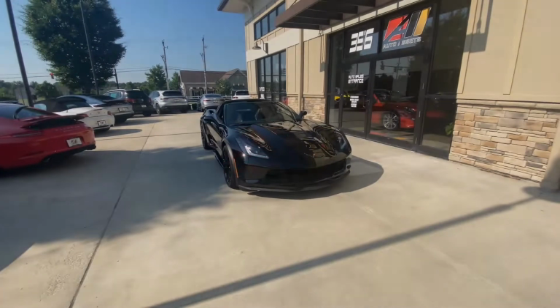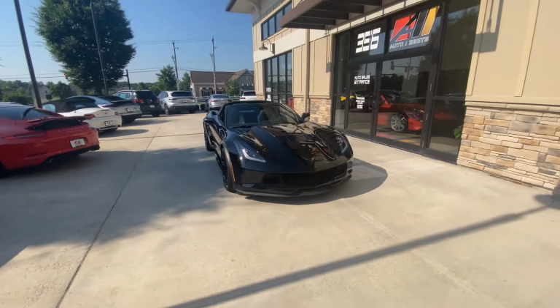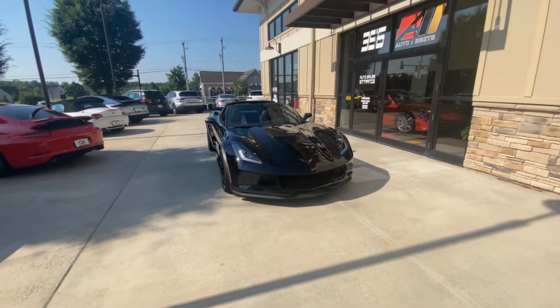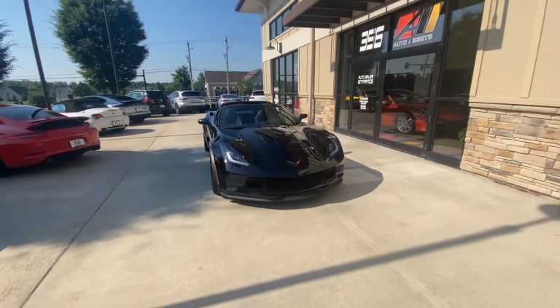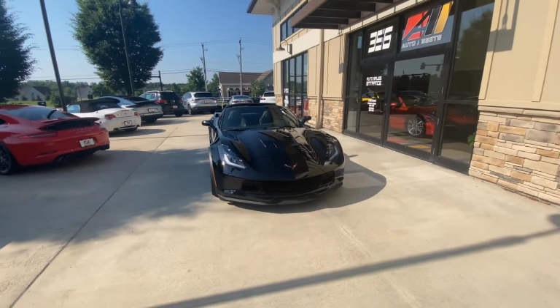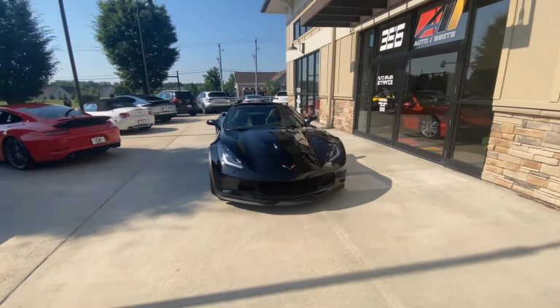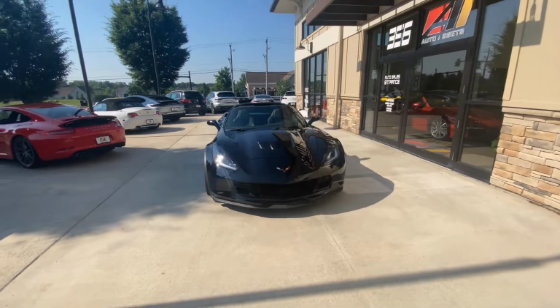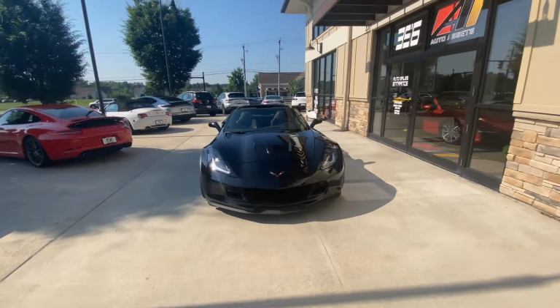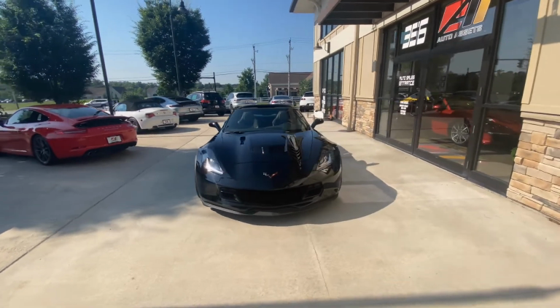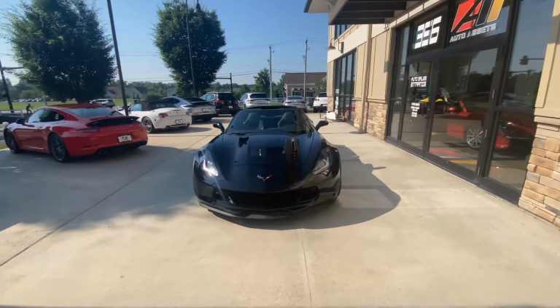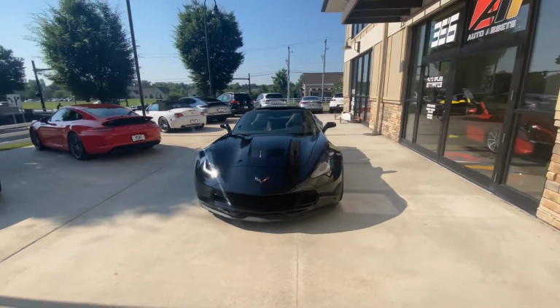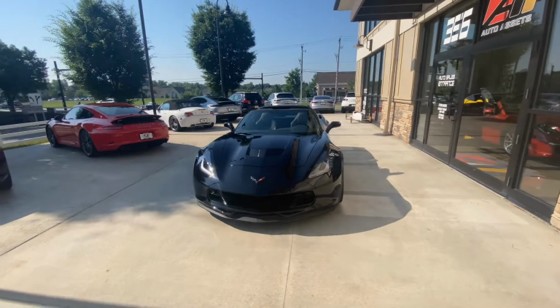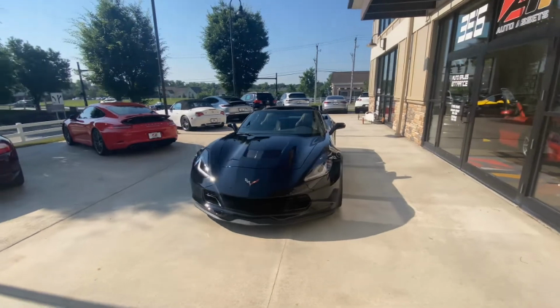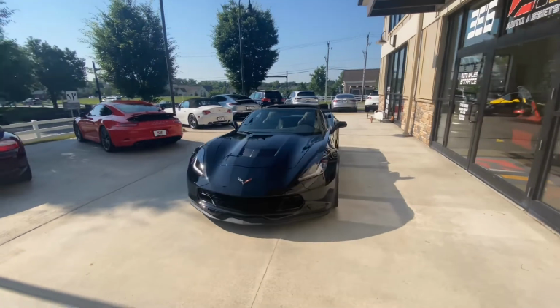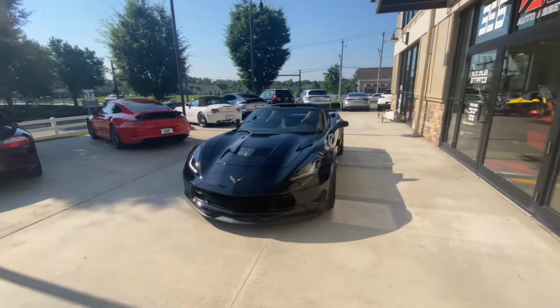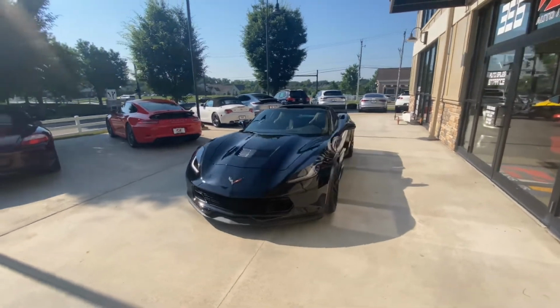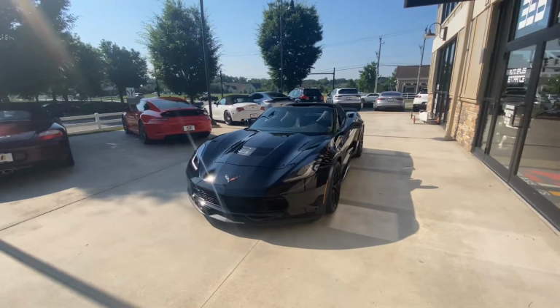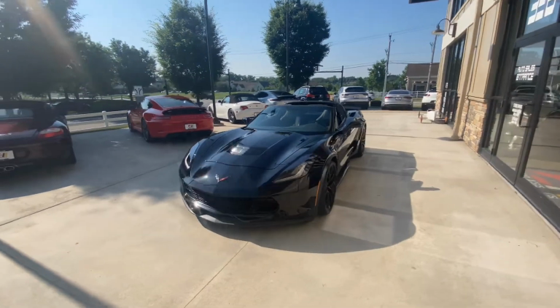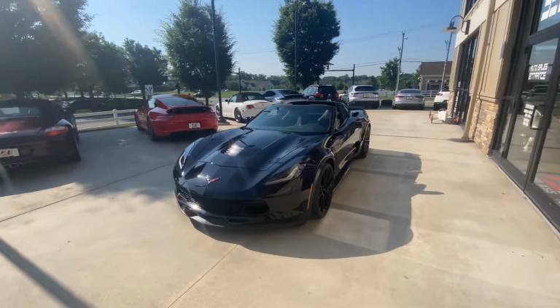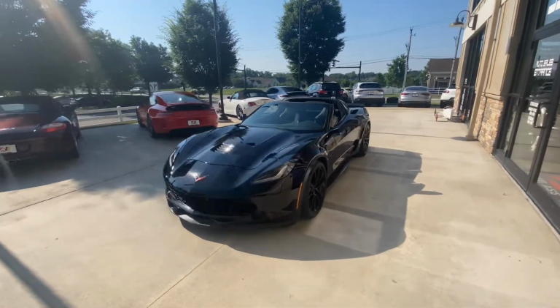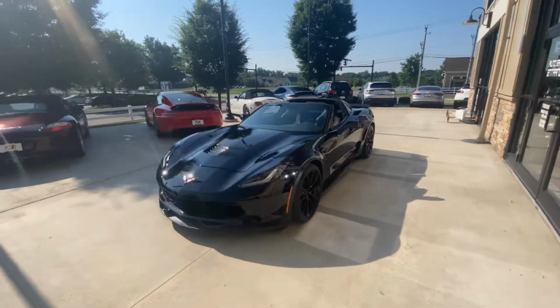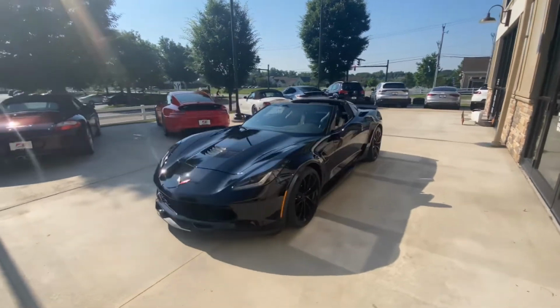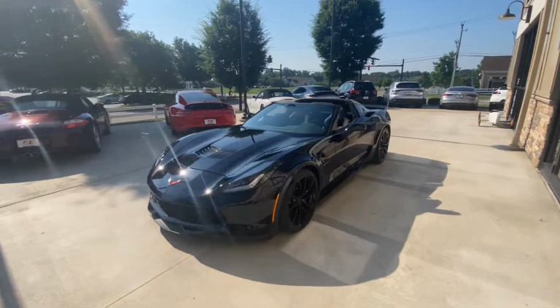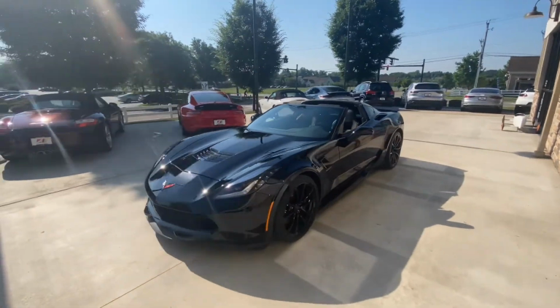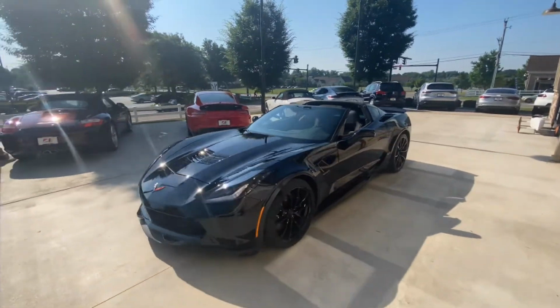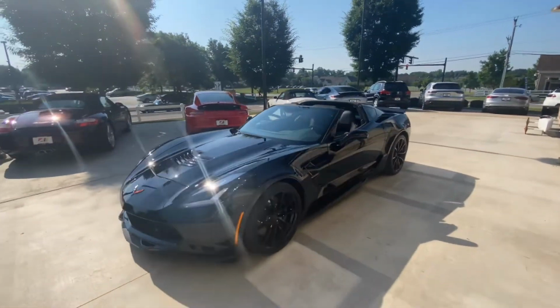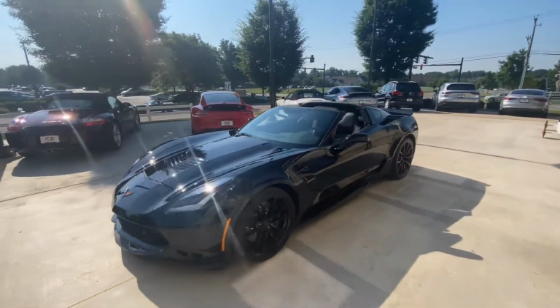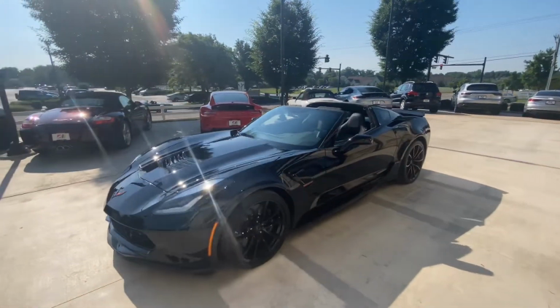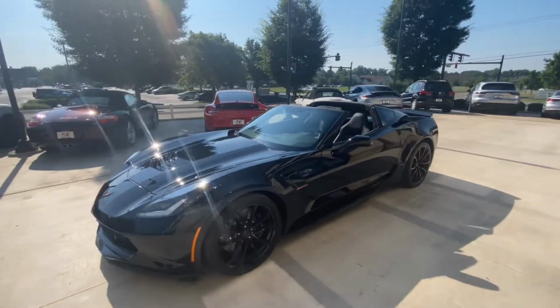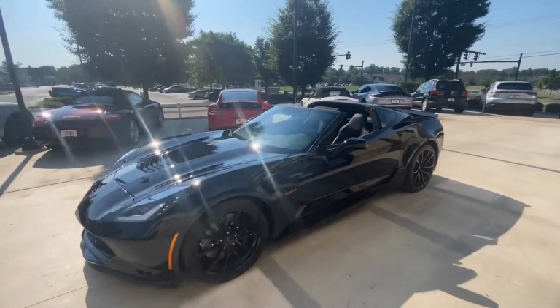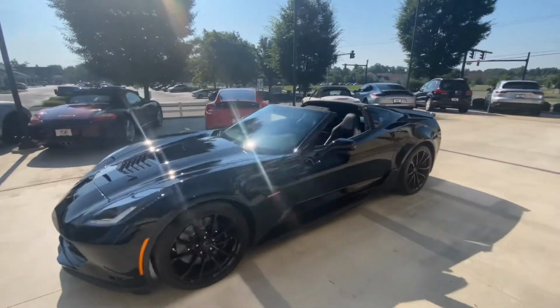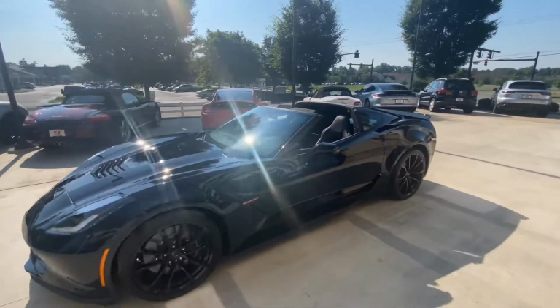Good afternoon, welcome back to Auto Assets. Here with me today is a 2017 Corvette Grand Sport 1LT Coupe.